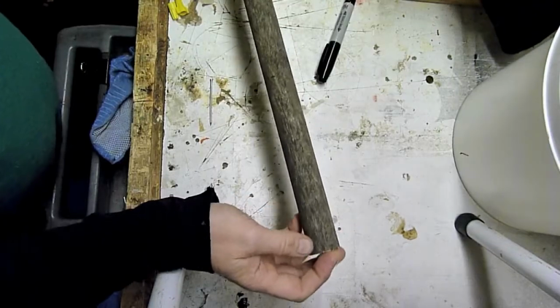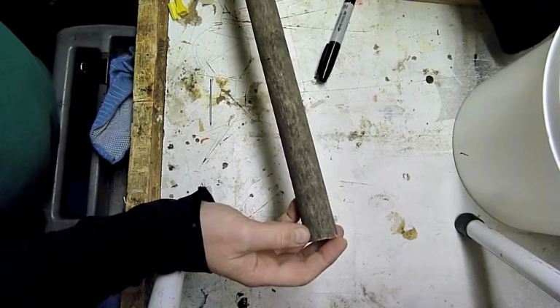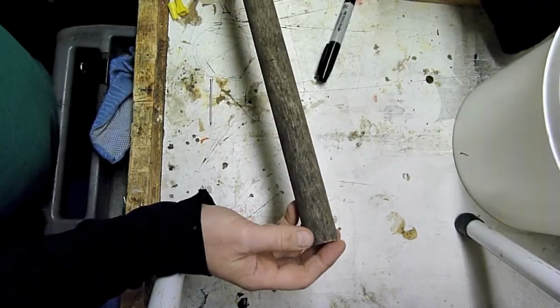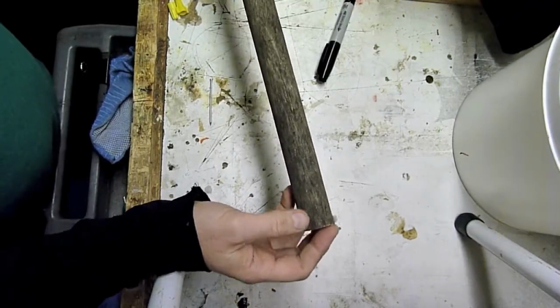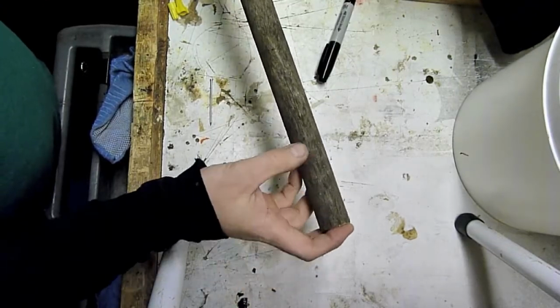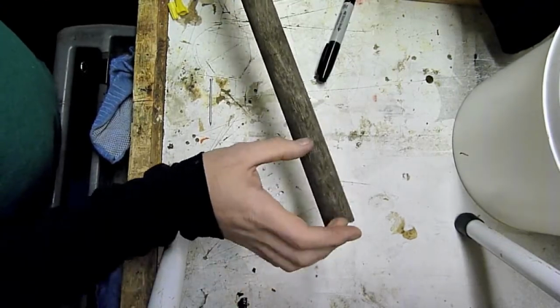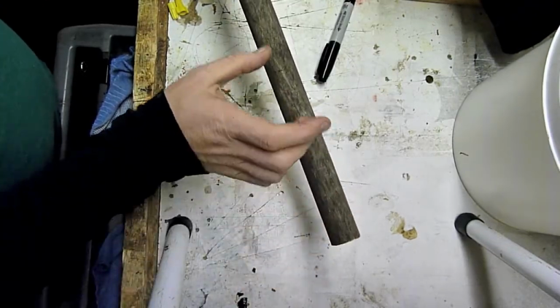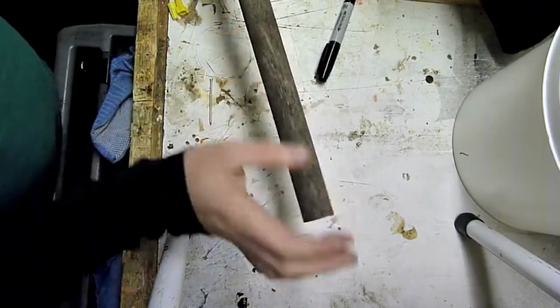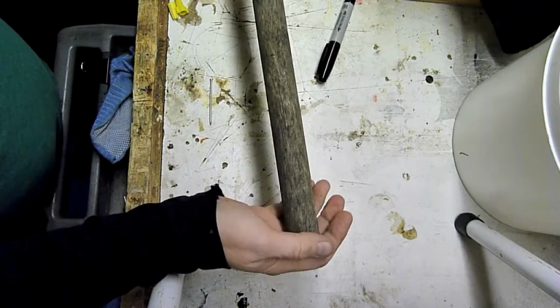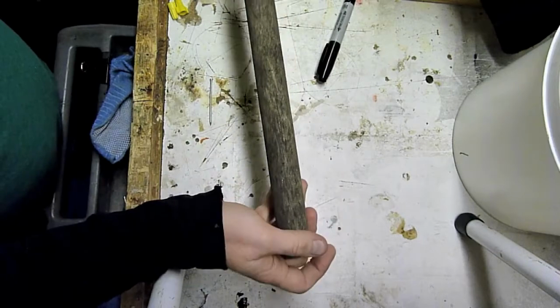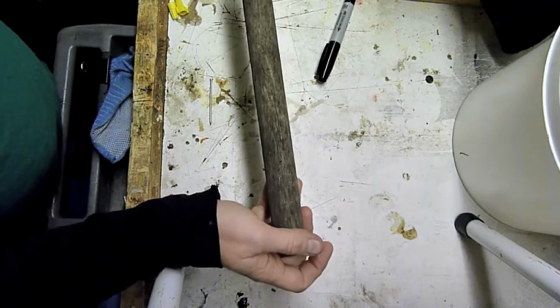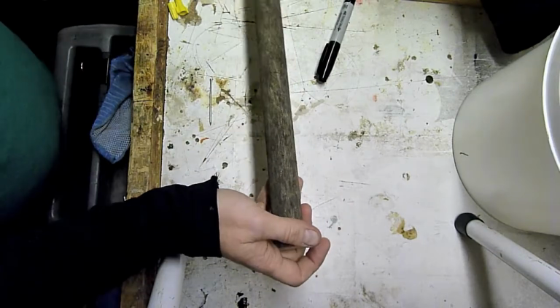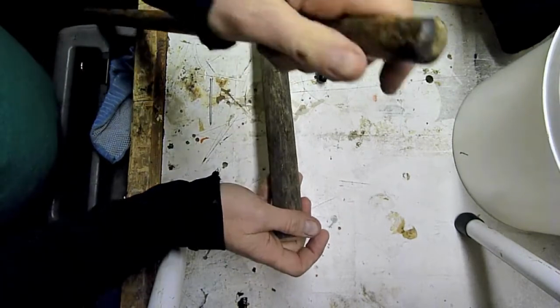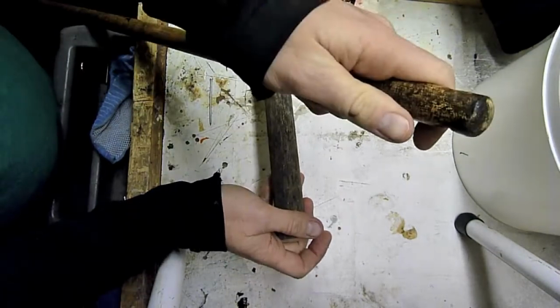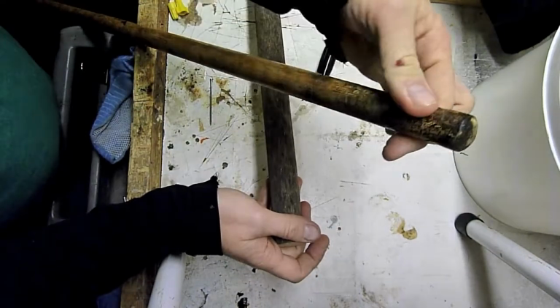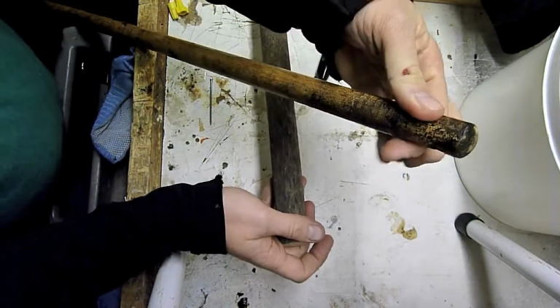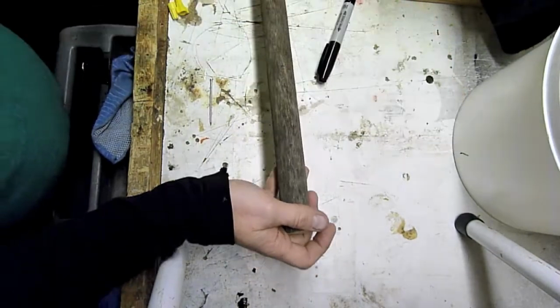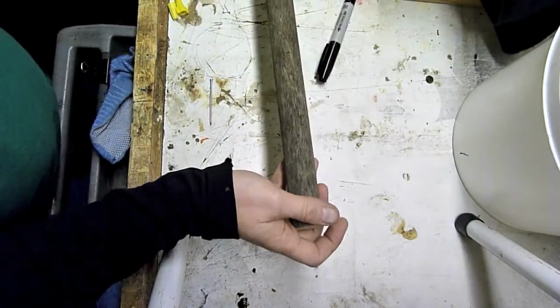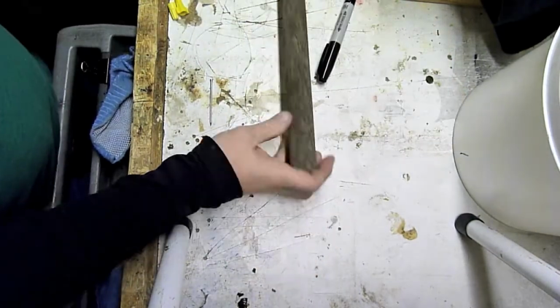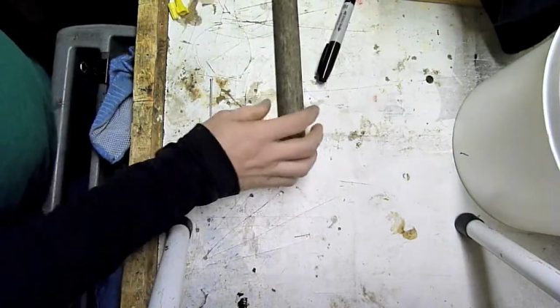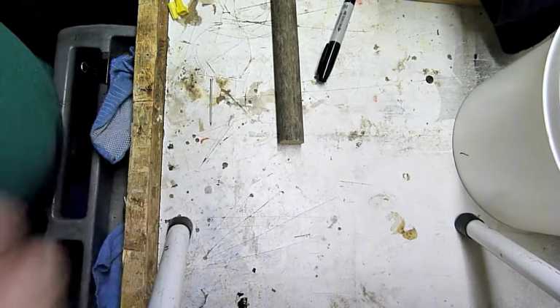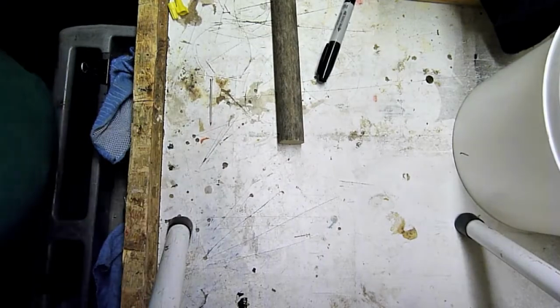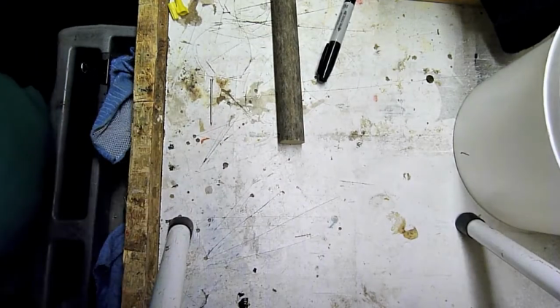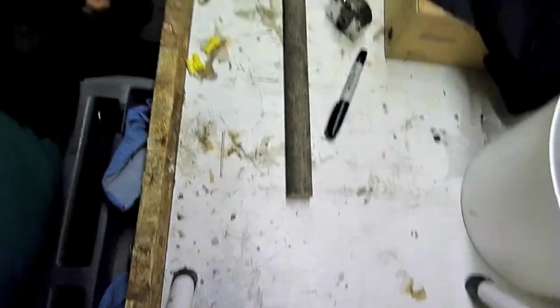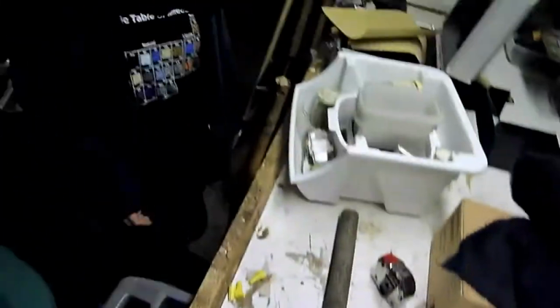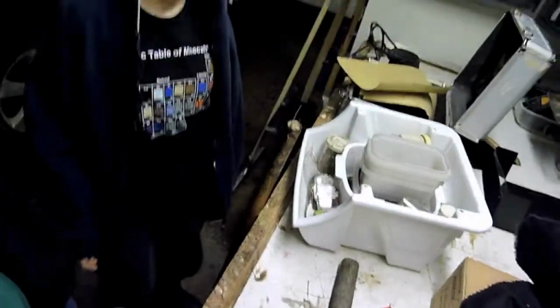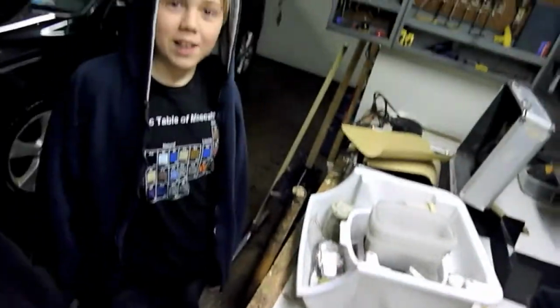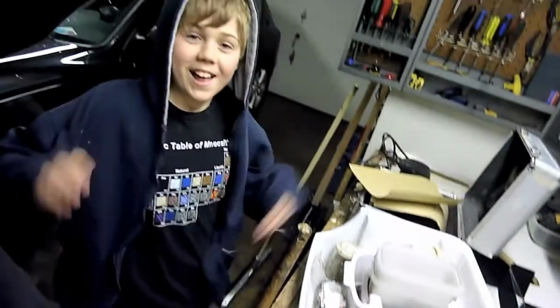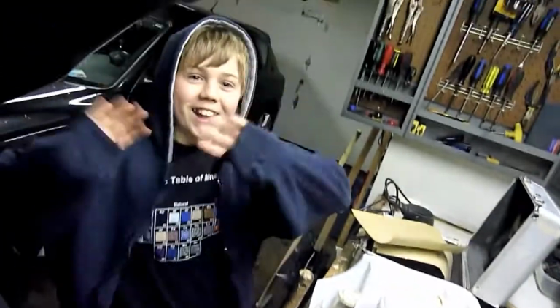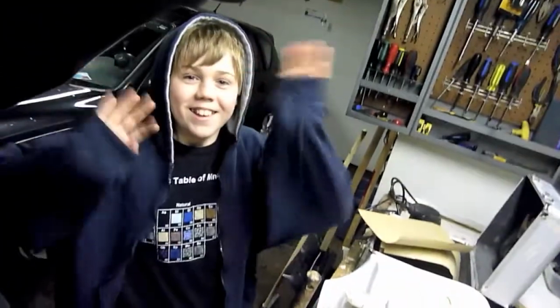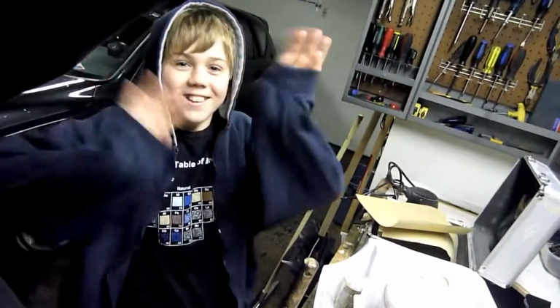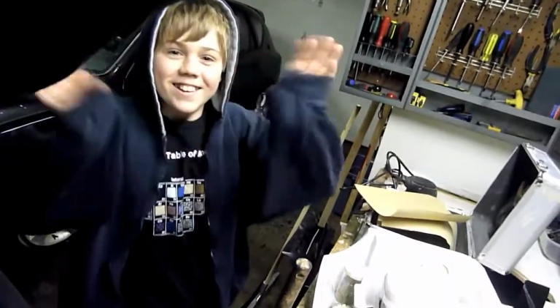I've marked out four pieces on this dowel I have in my scrap bin and will make four more pieces with this old broom handle. Helping me out today in the workshop is my son Simon. Let's get to work.